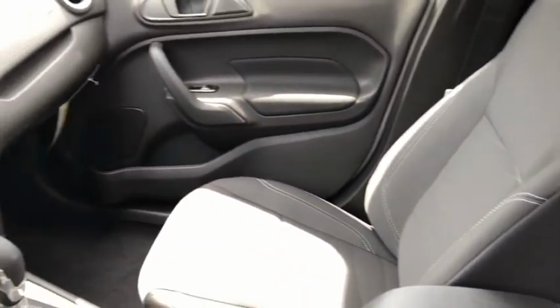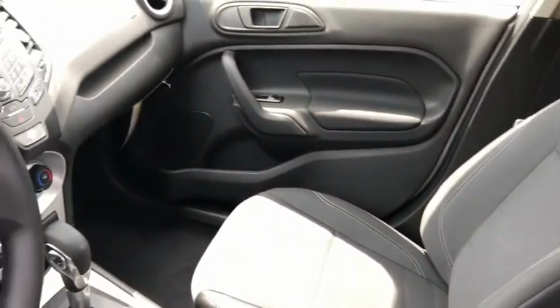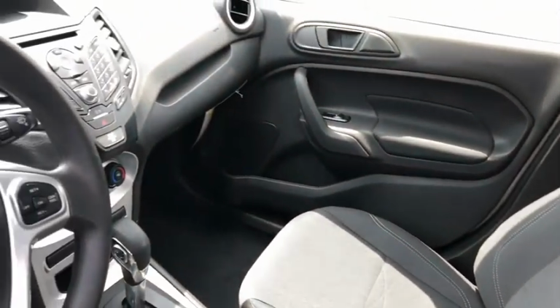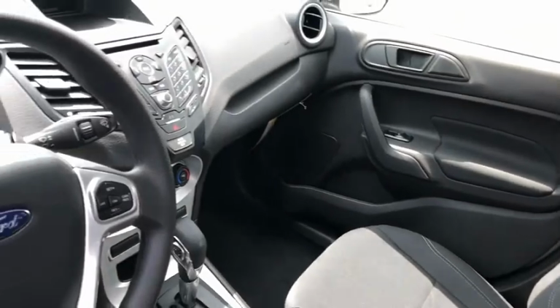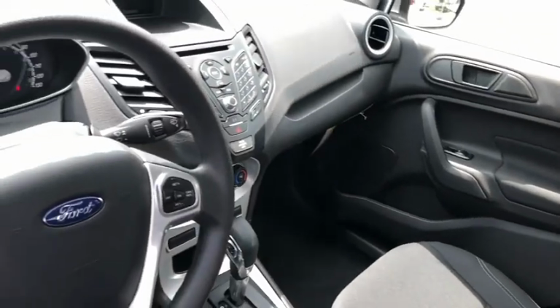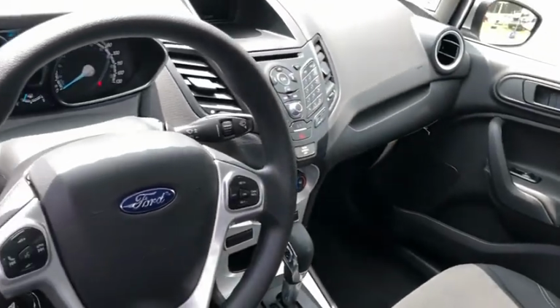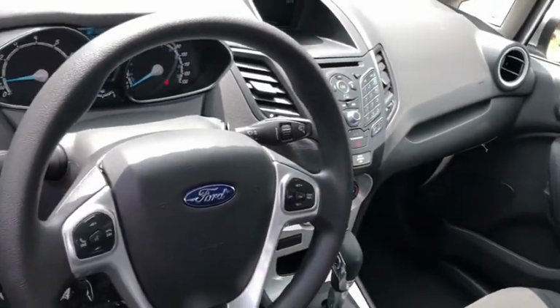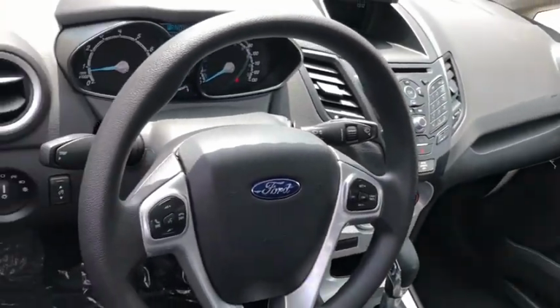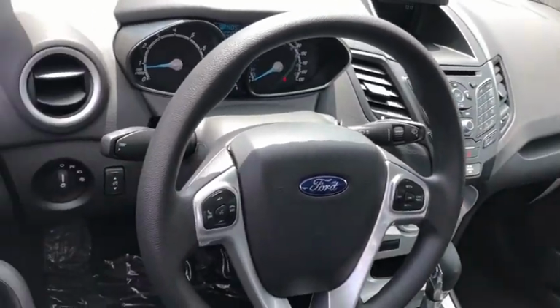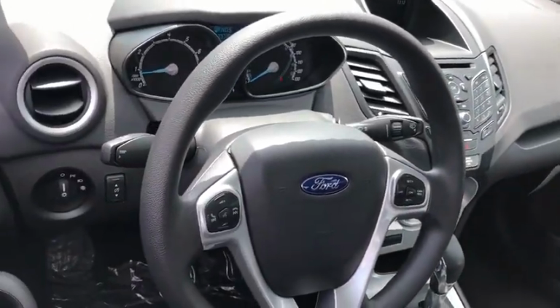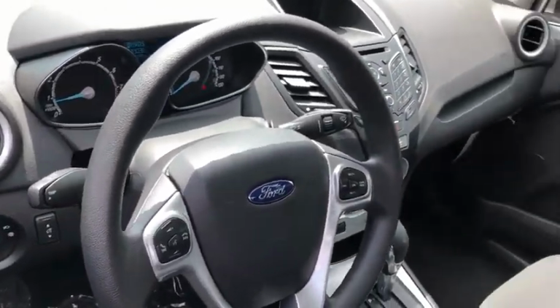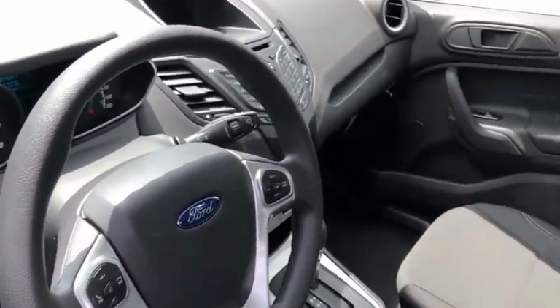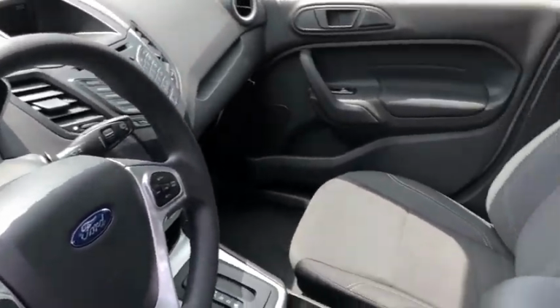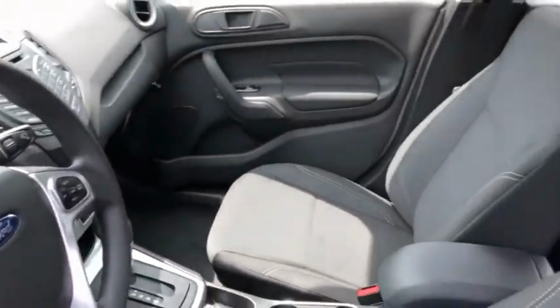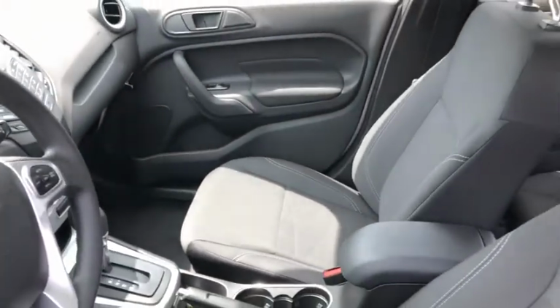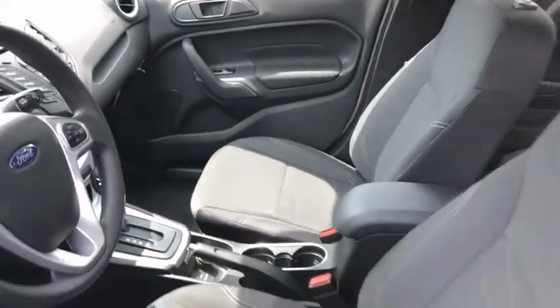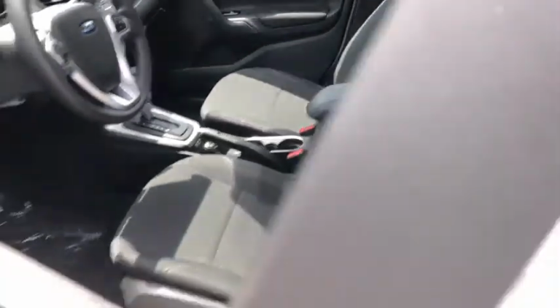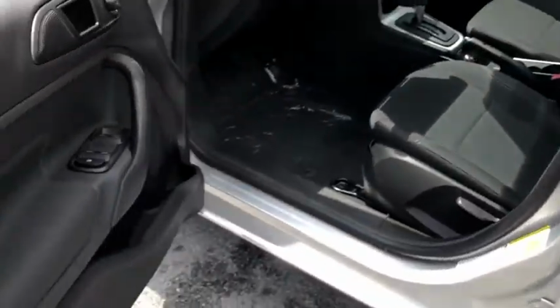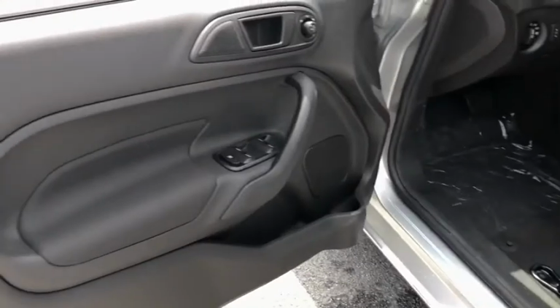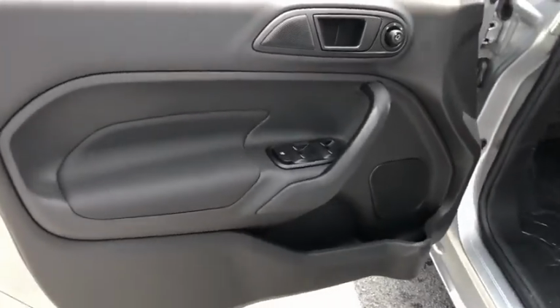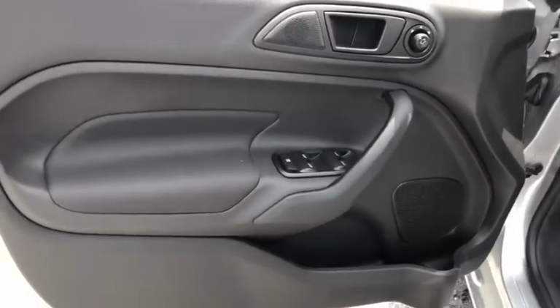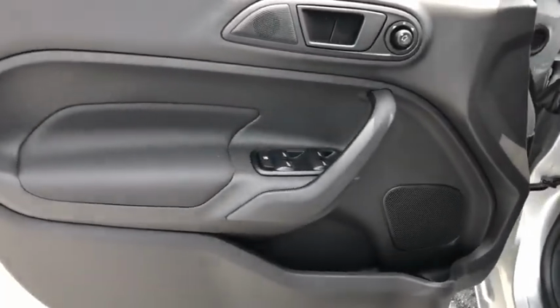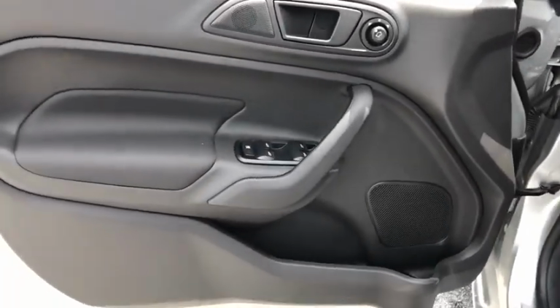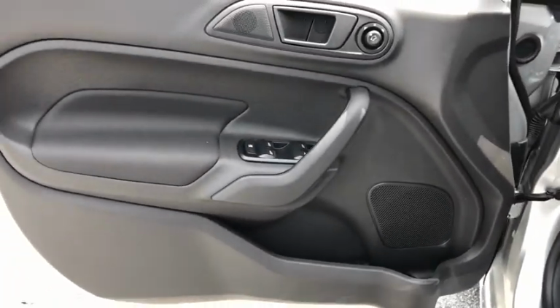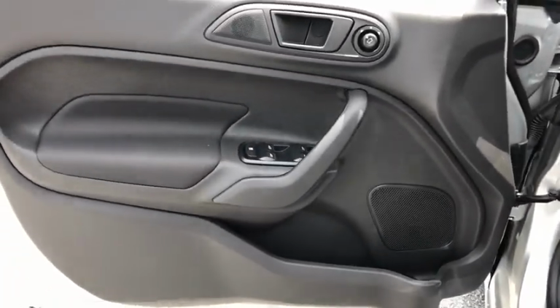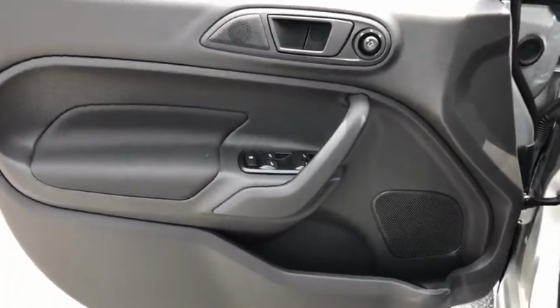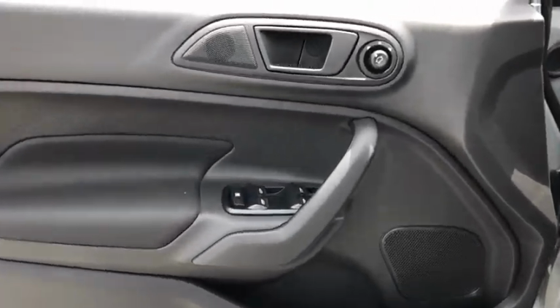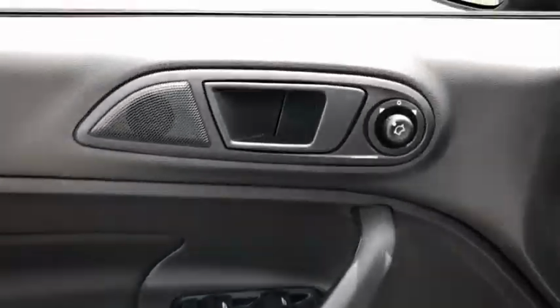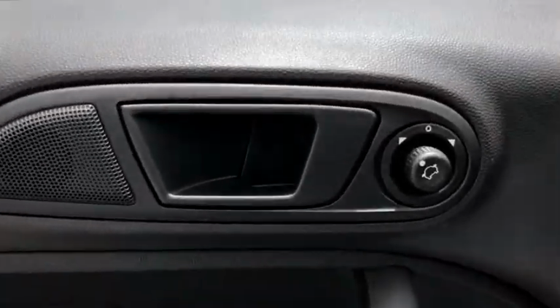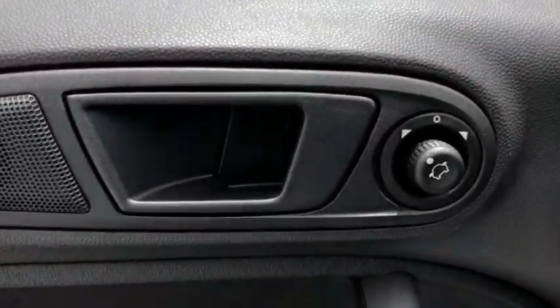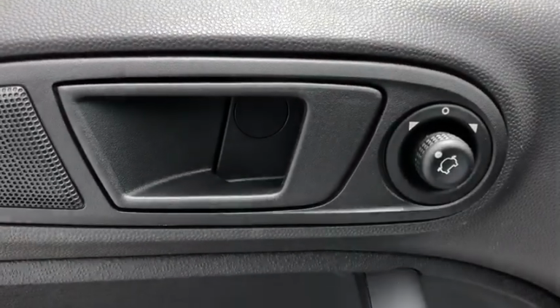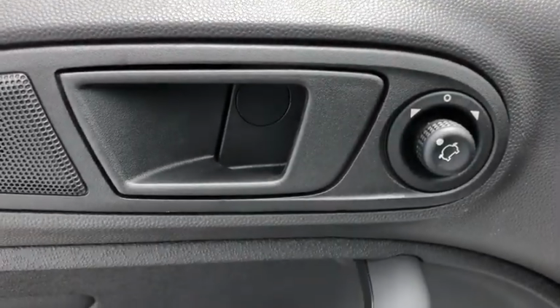Traction control, Bluetooth, dual airbags, power steering, AM FM CD, MP3 radio, rear window defroster, power windows, CD player, security system.